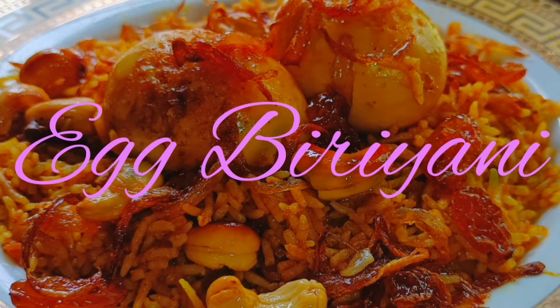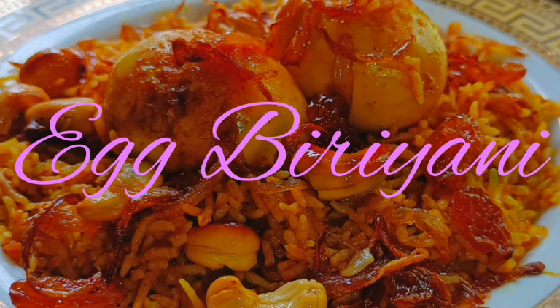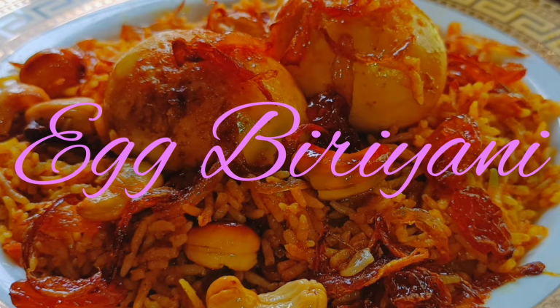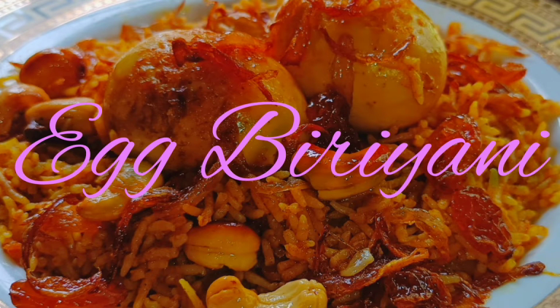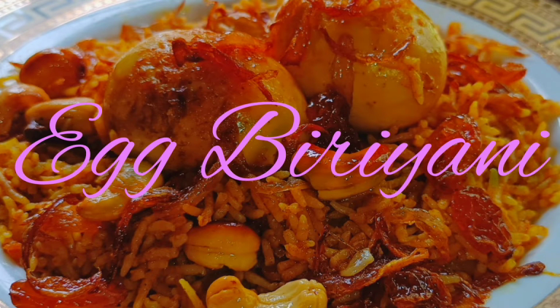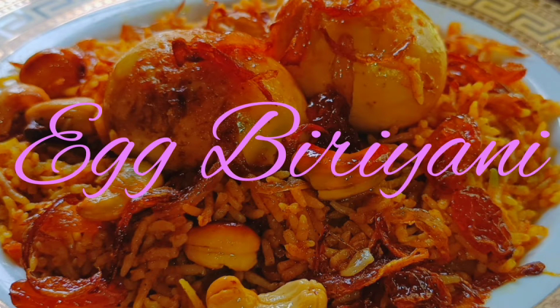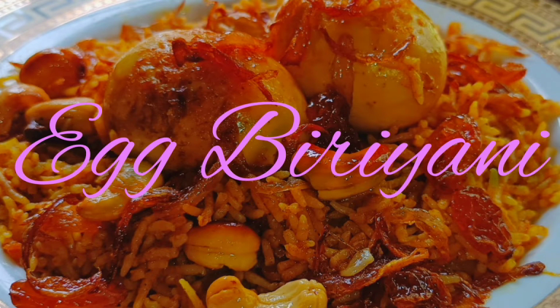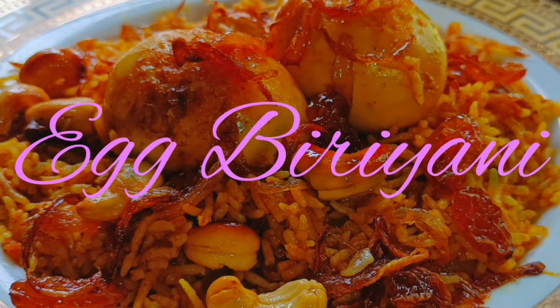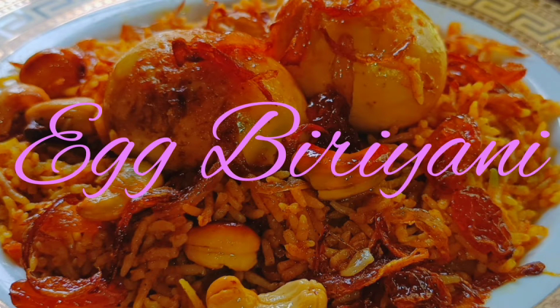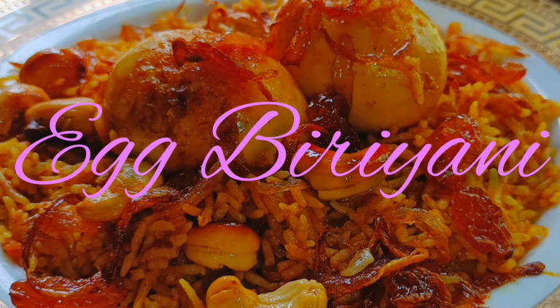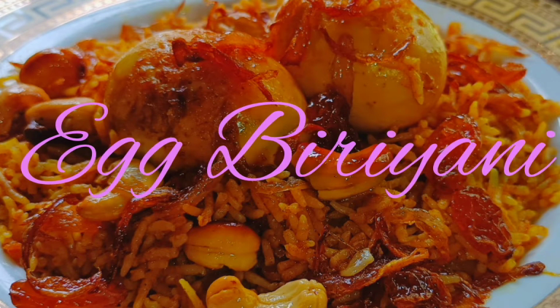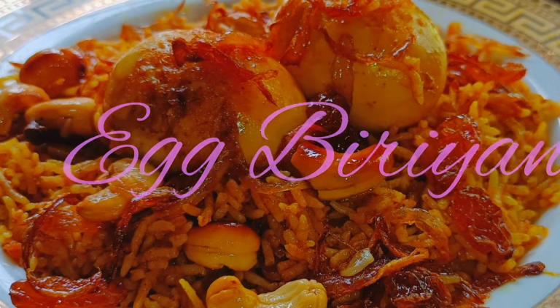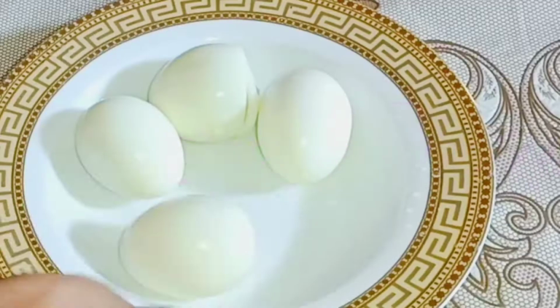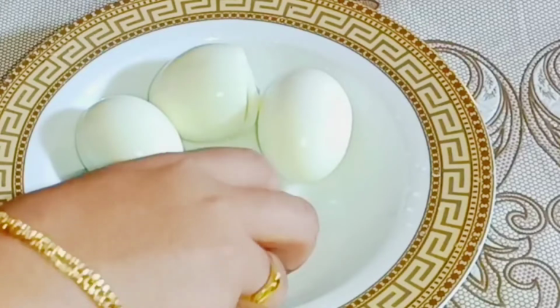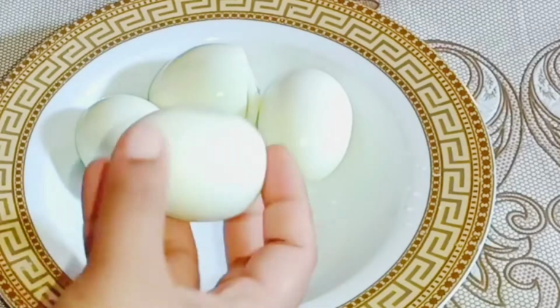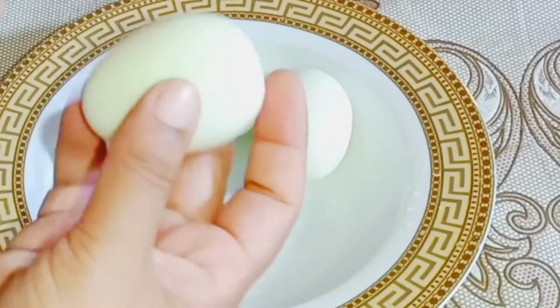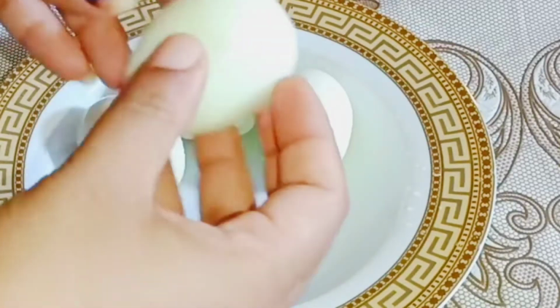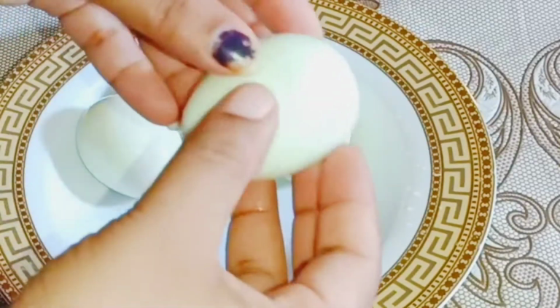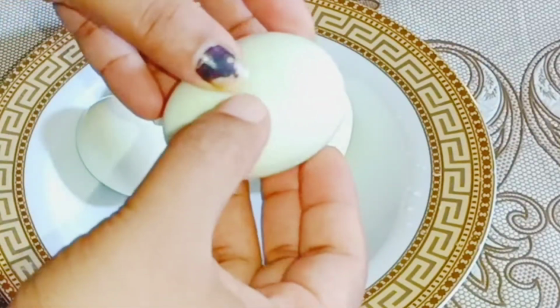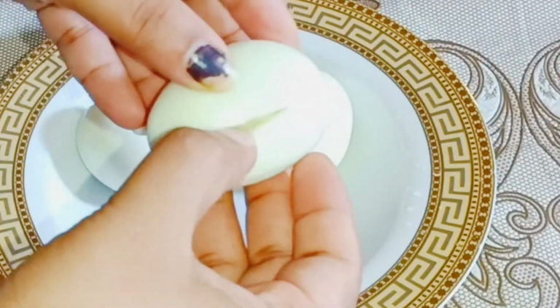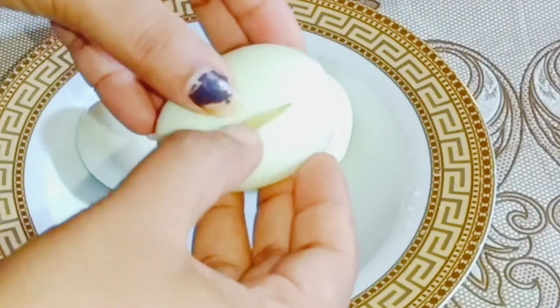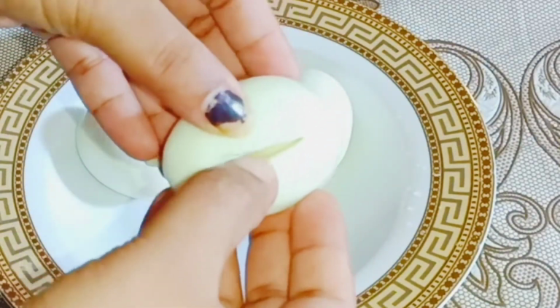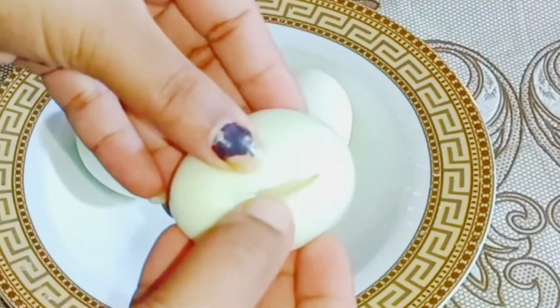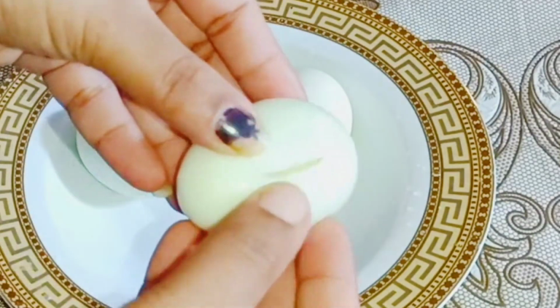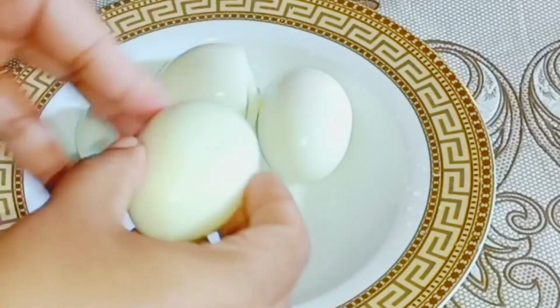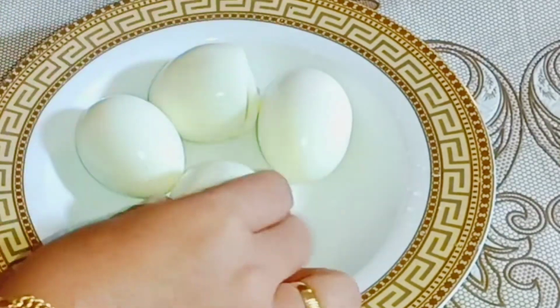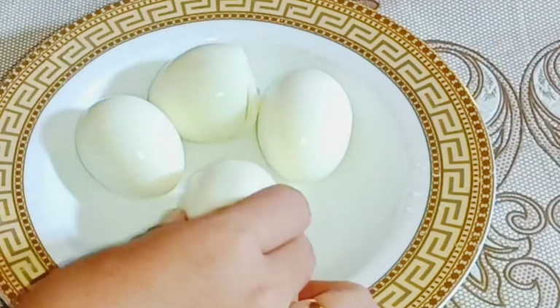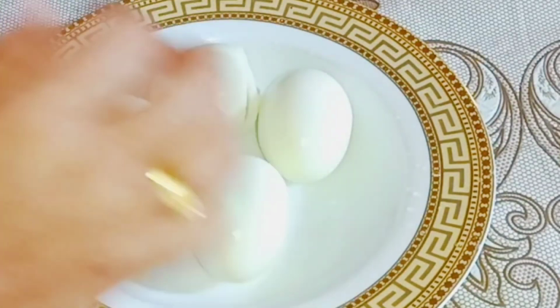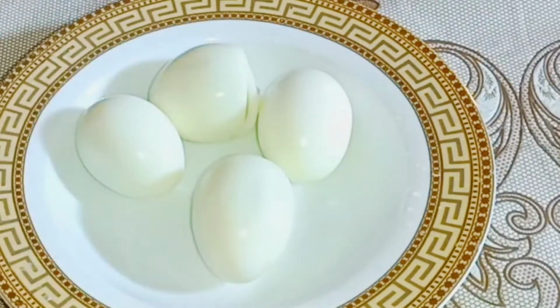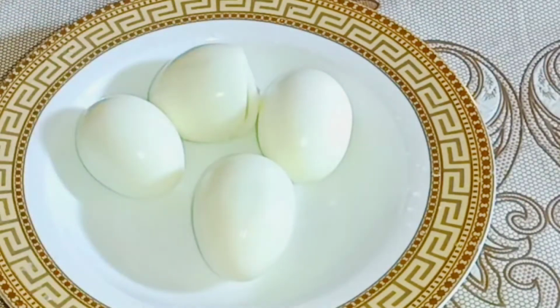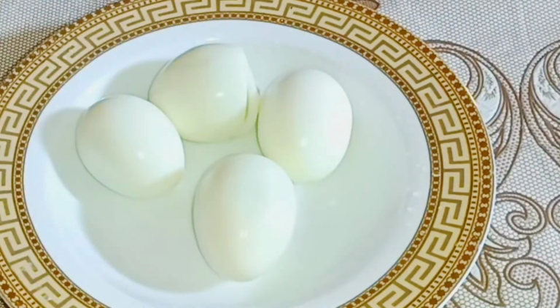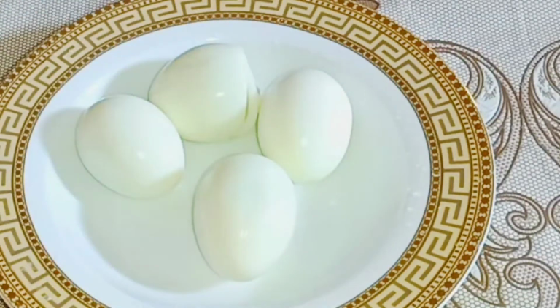I will go ahead and select your favorite fish. We are going to make a bowl with the sauce.